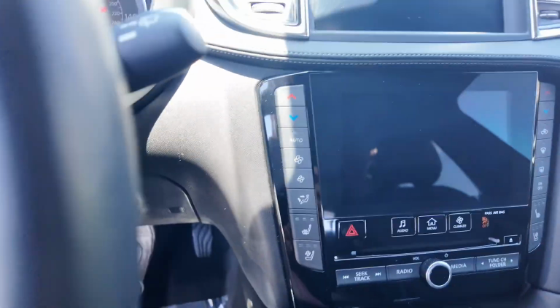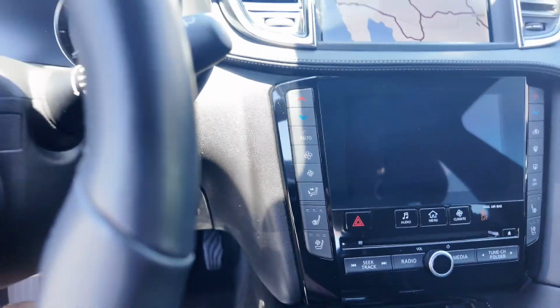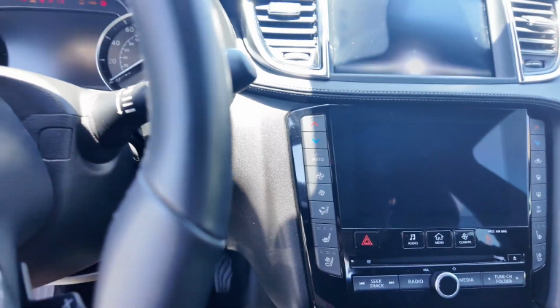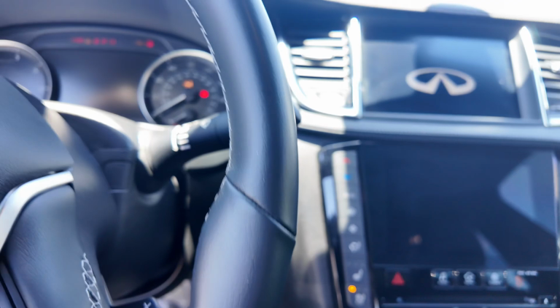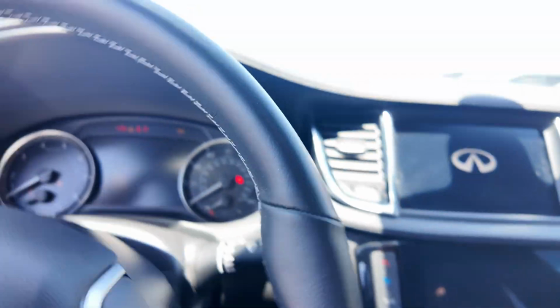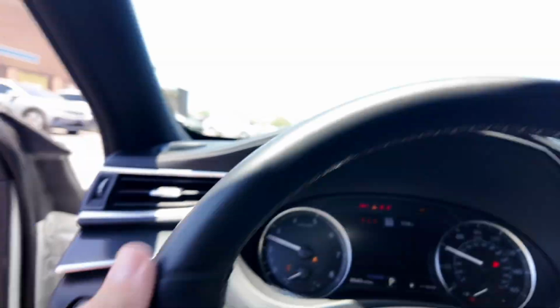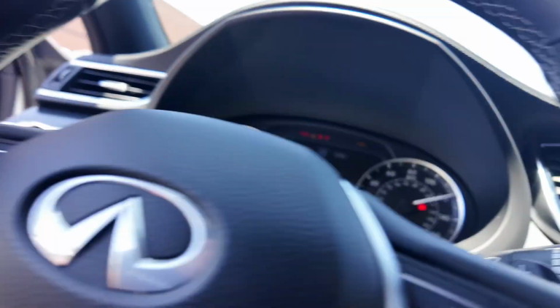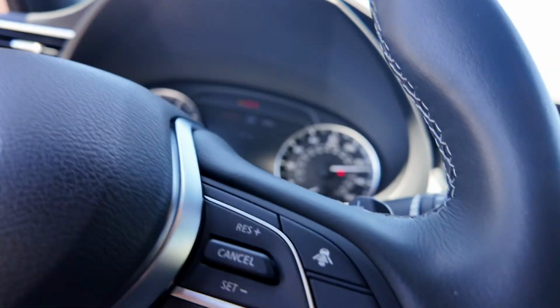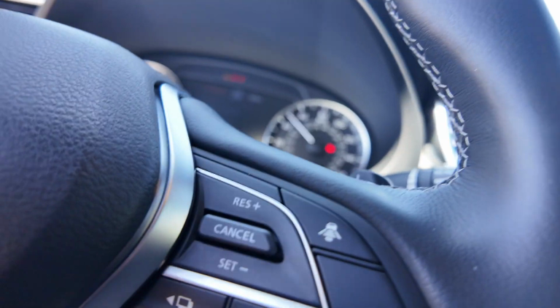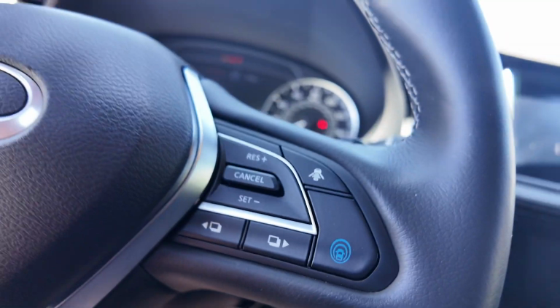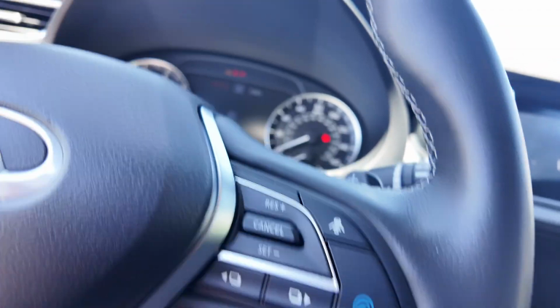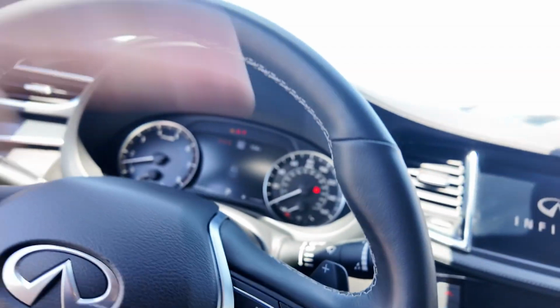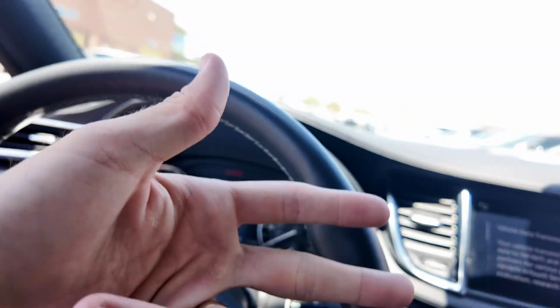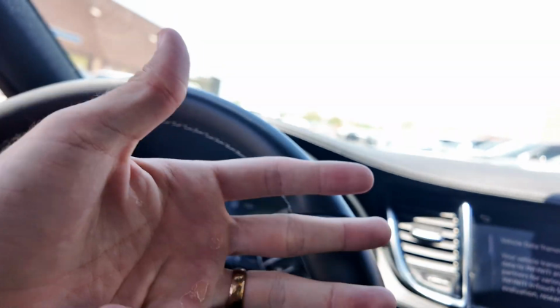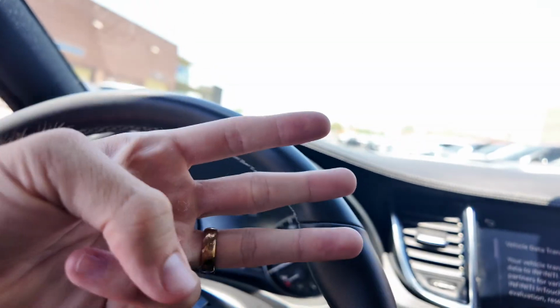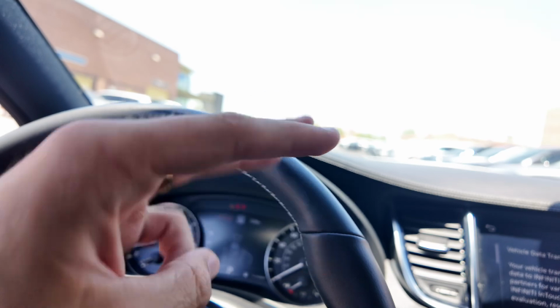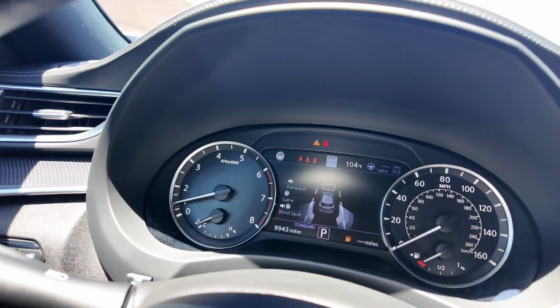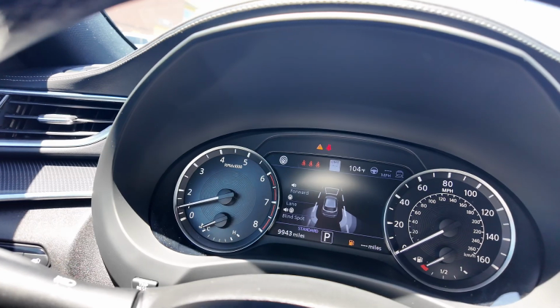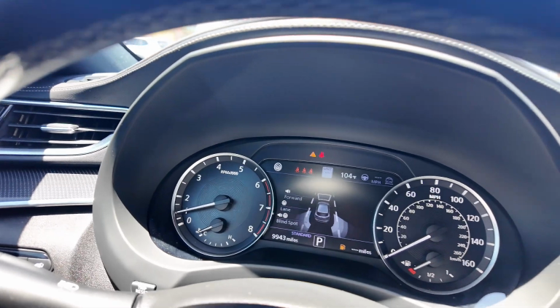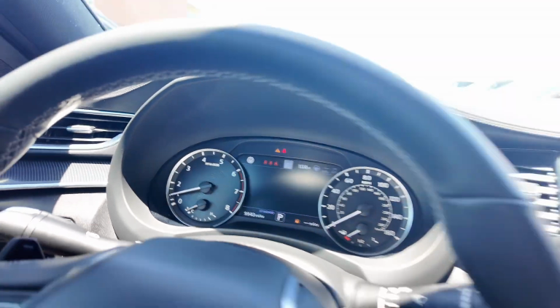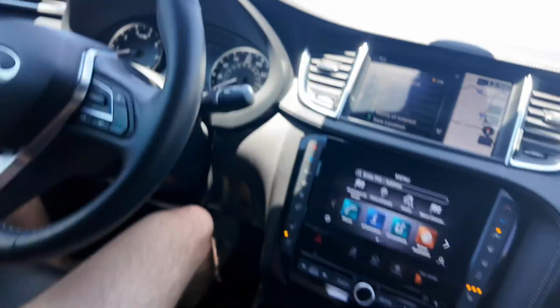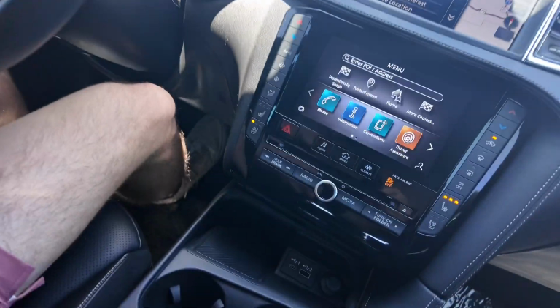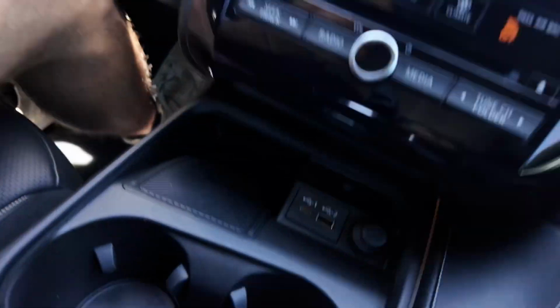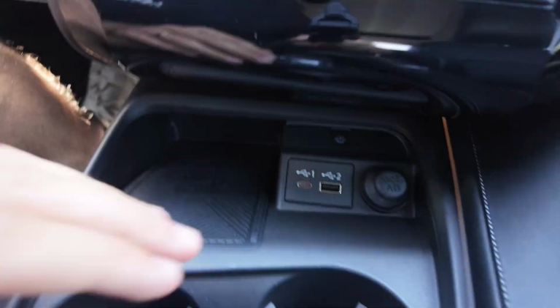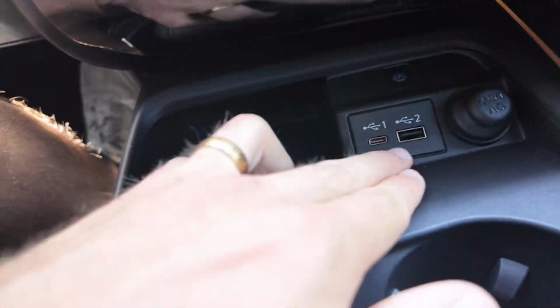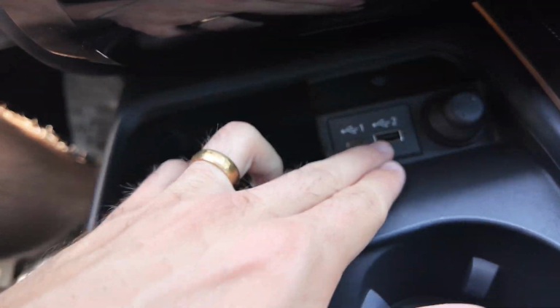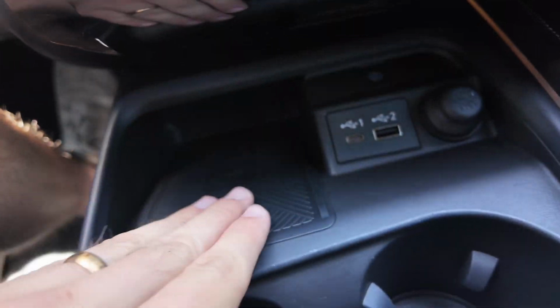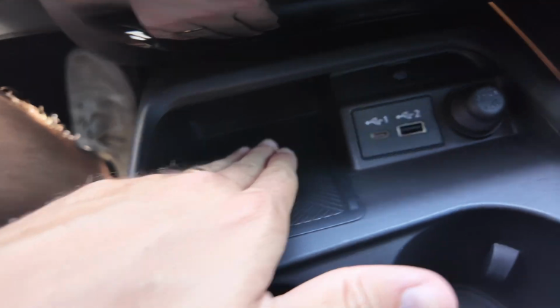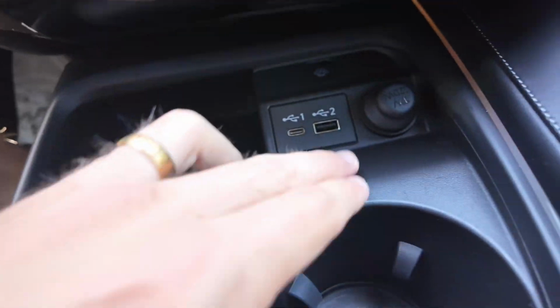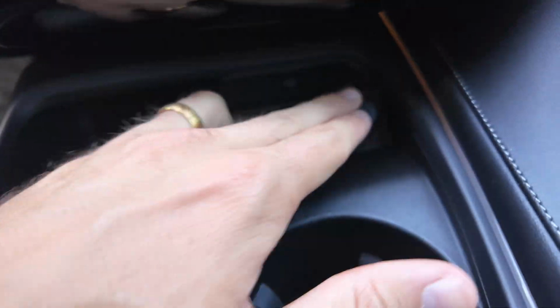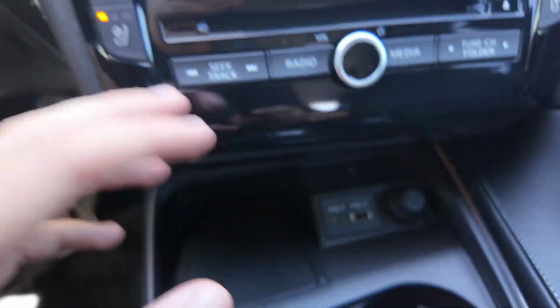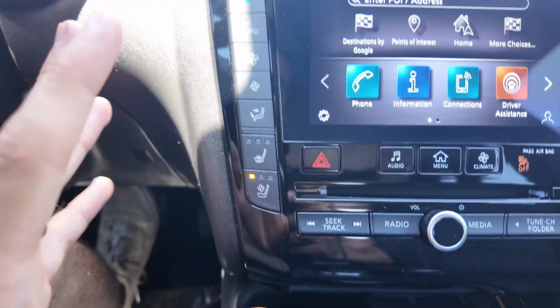Going inside the vehicle, you get a leather-wrapped steering wheel and the ProPilot assist button, which uses forward, lane, and blind spot safety. Down here you get USB-C and USB ports with a wireless charging pad and the 12-volt port.